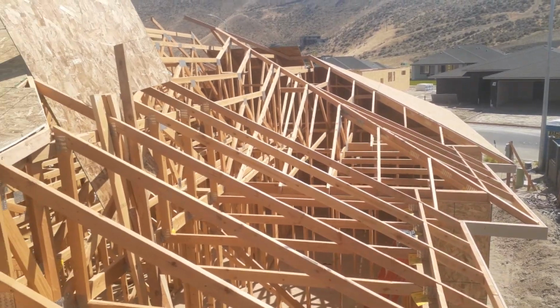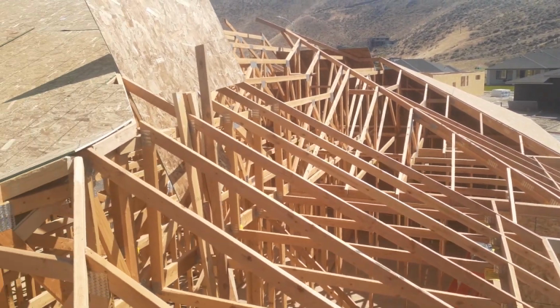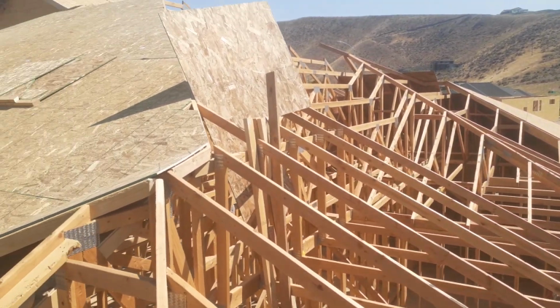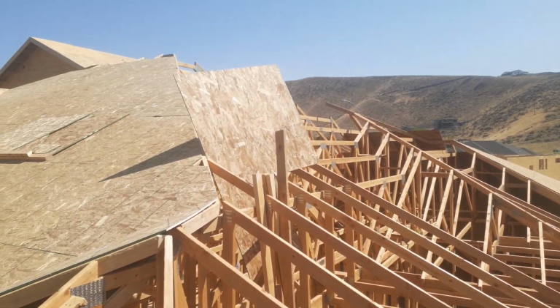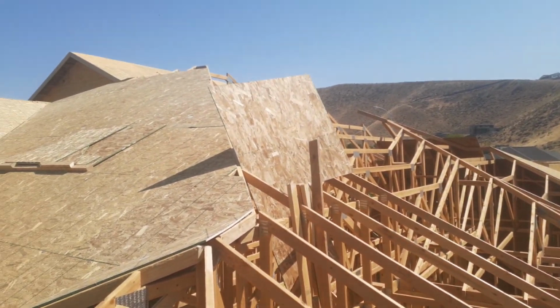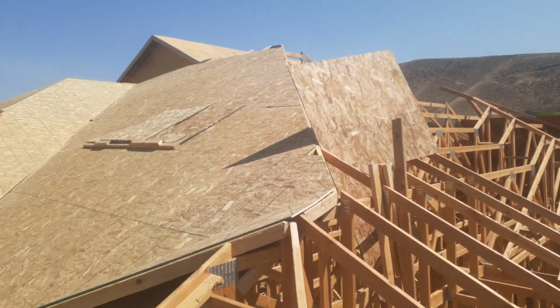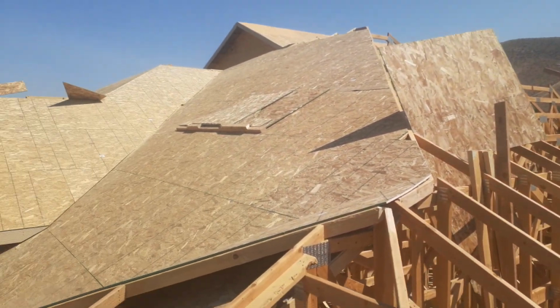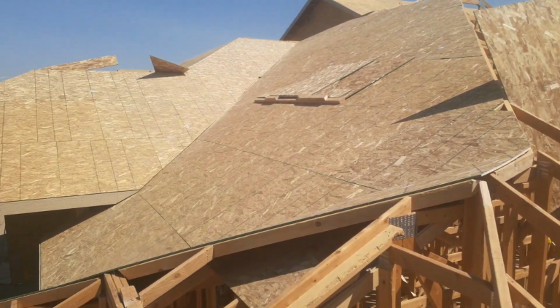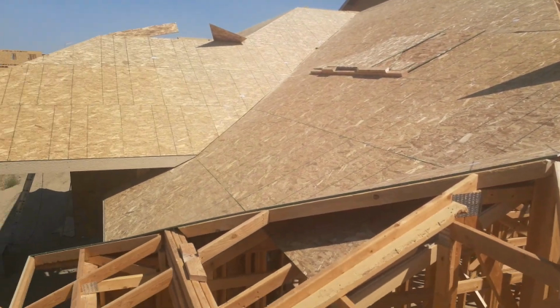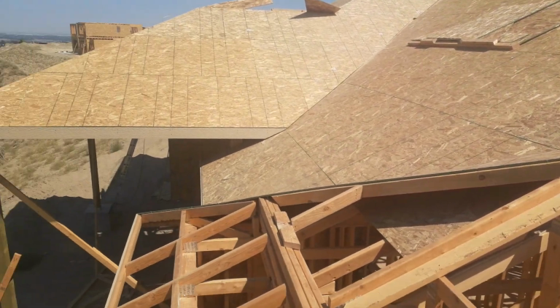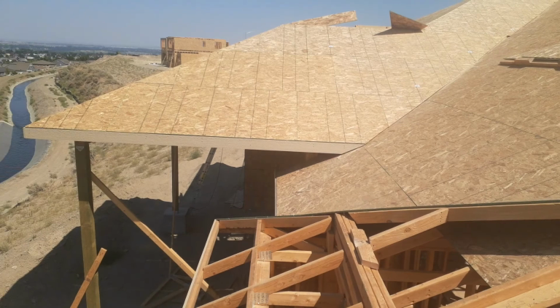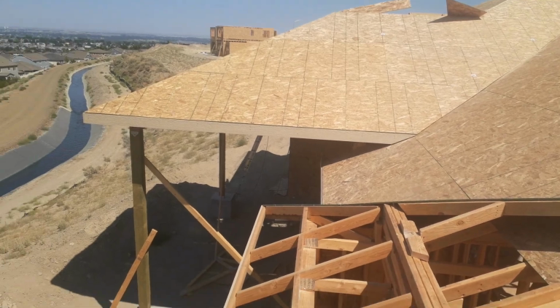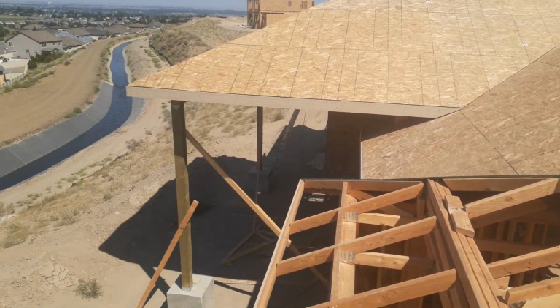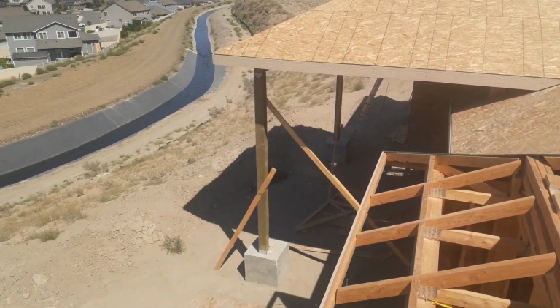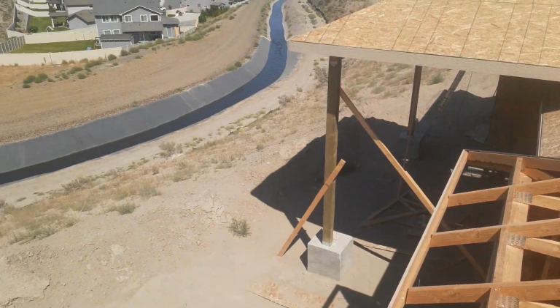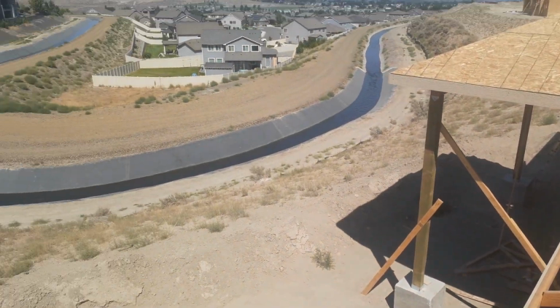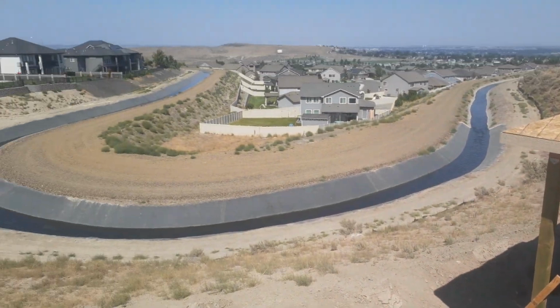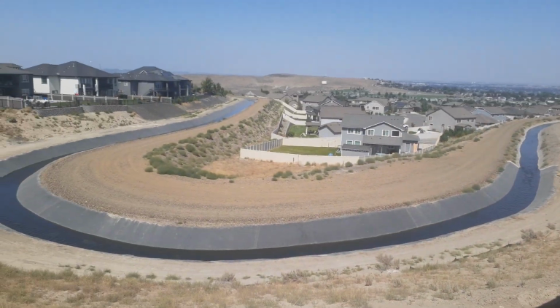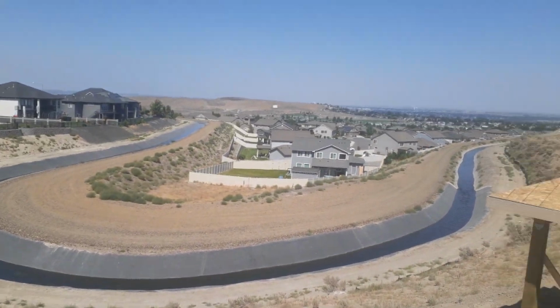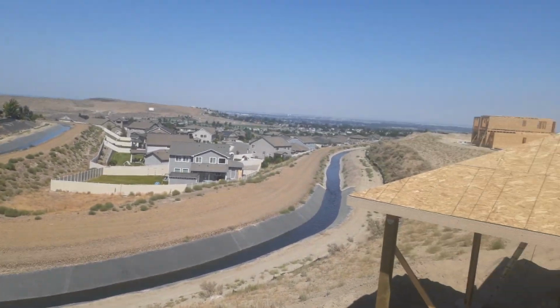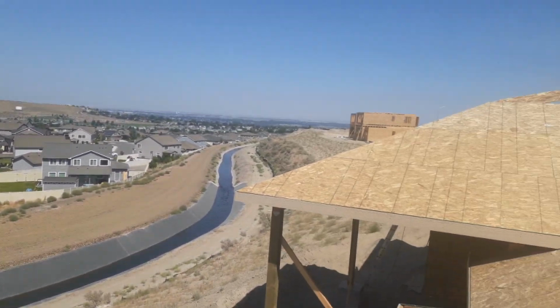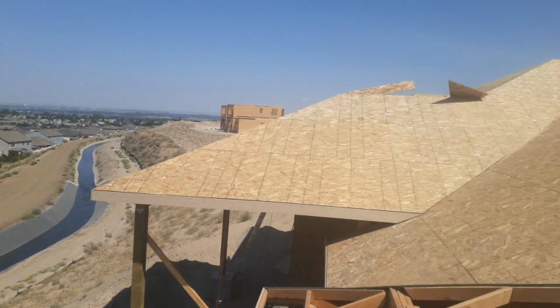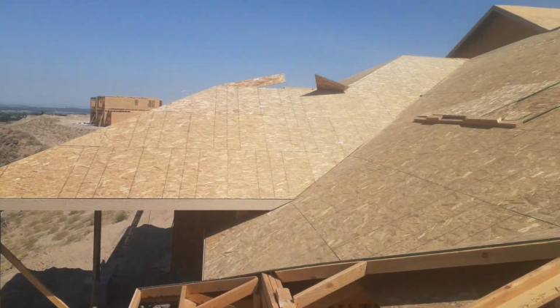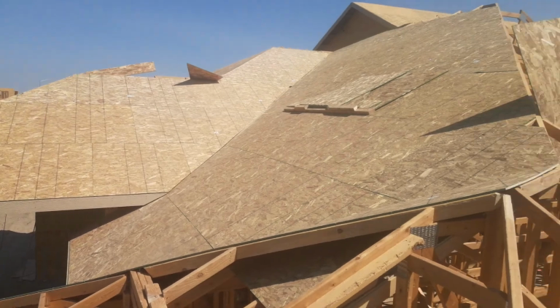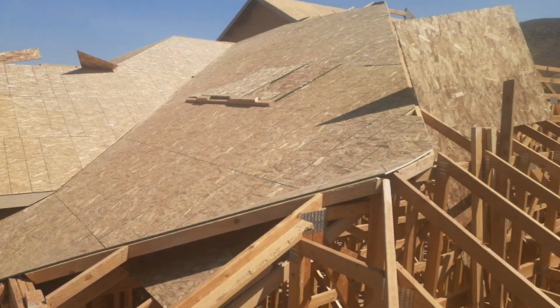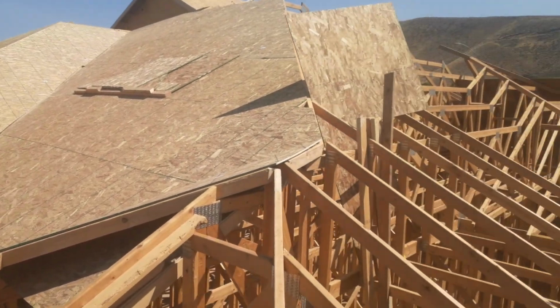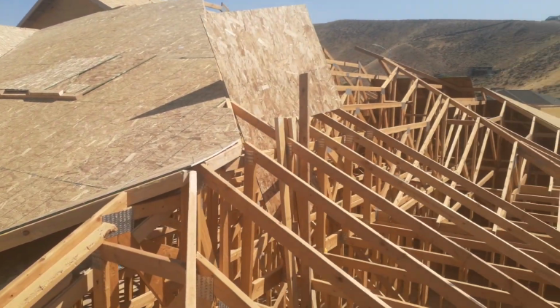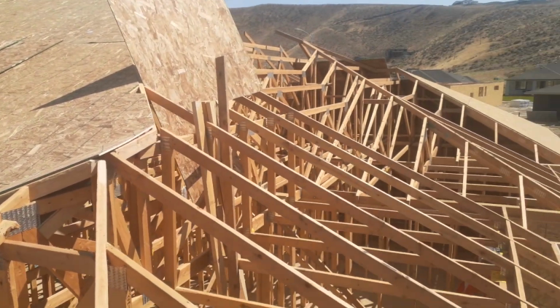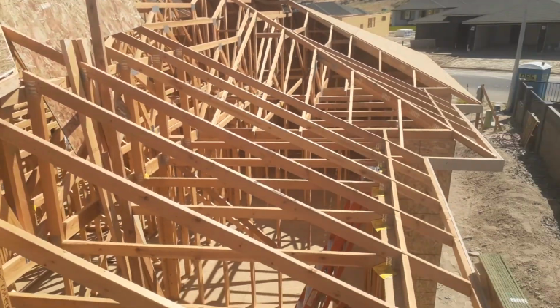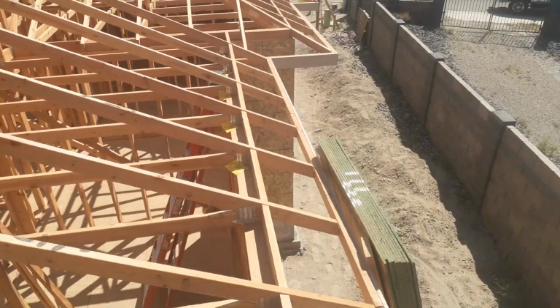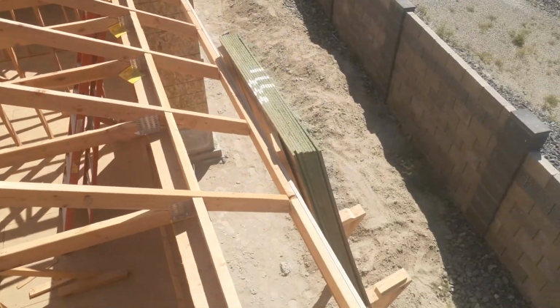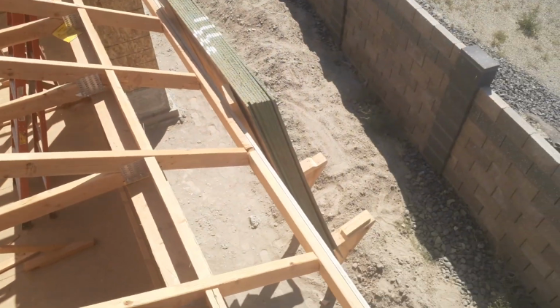How's it going everyone, I just wanted to show you what I'm working on today — doing a little bit of roof framing in Richland, Washington.